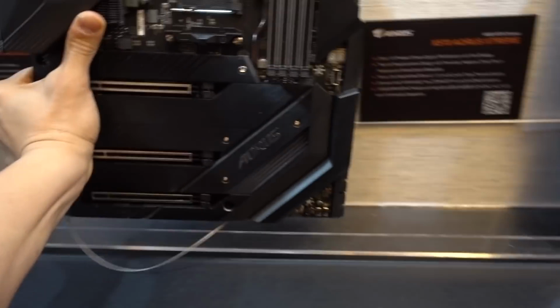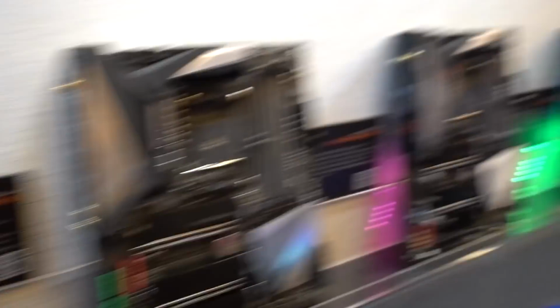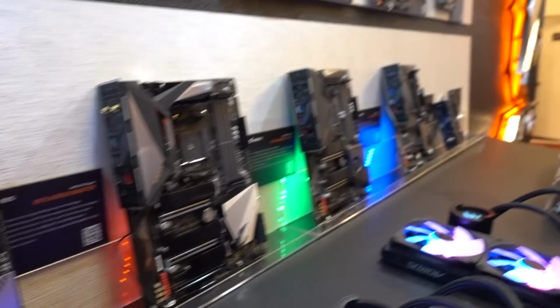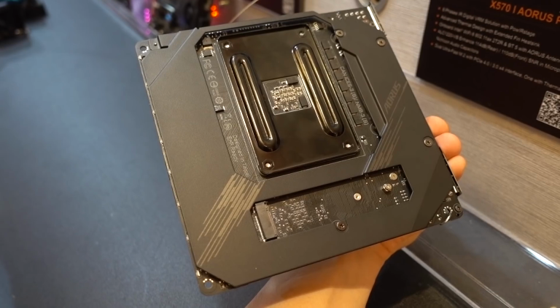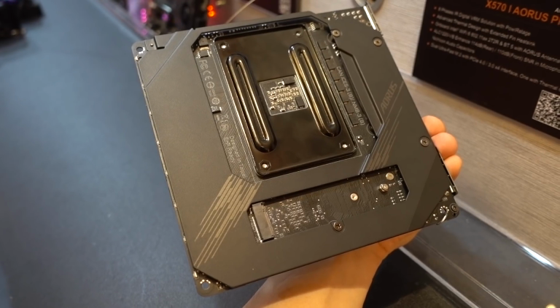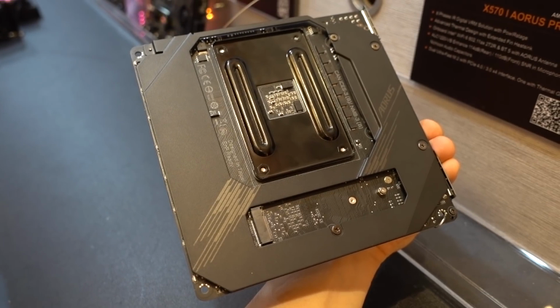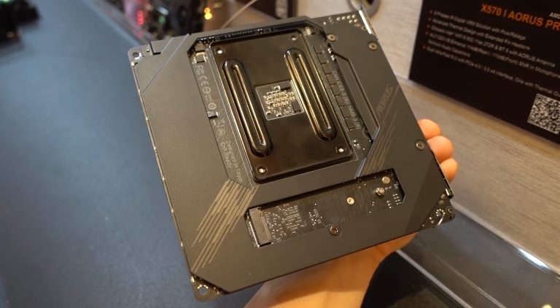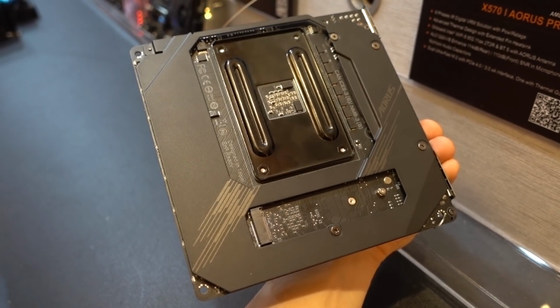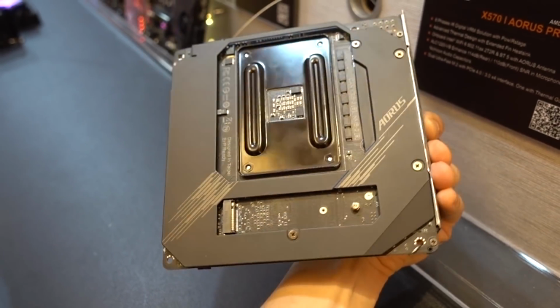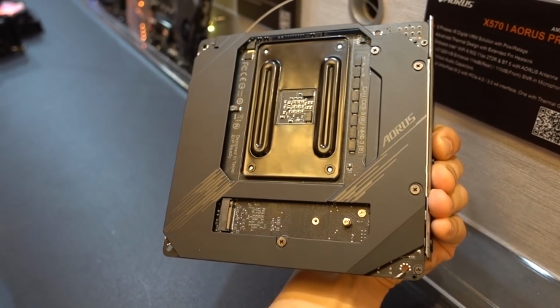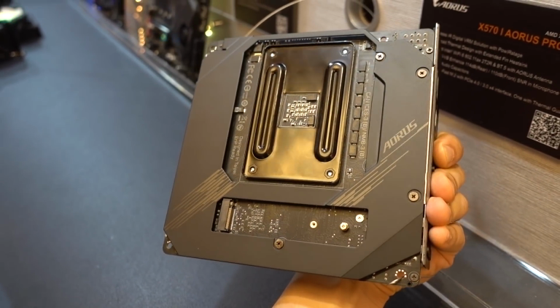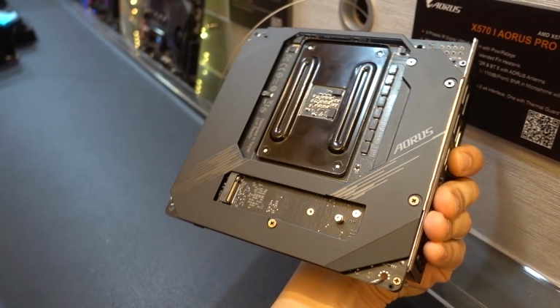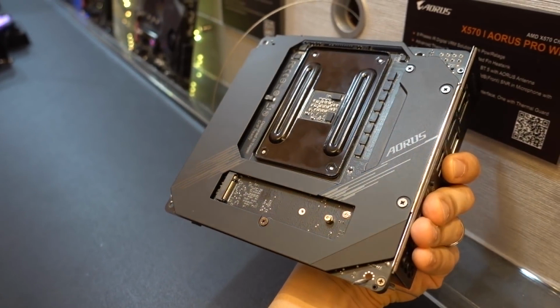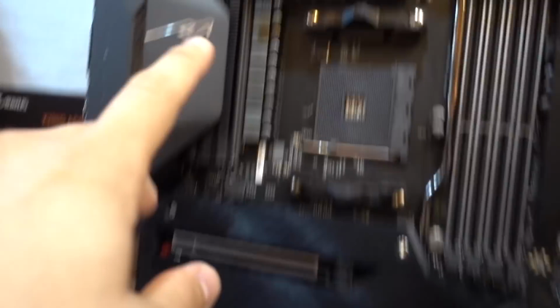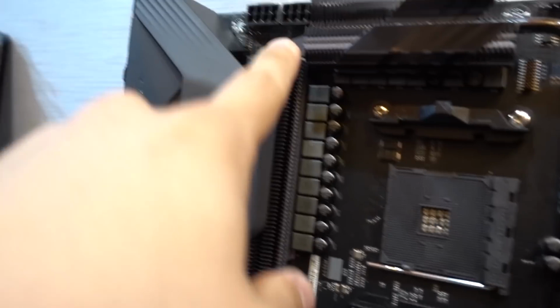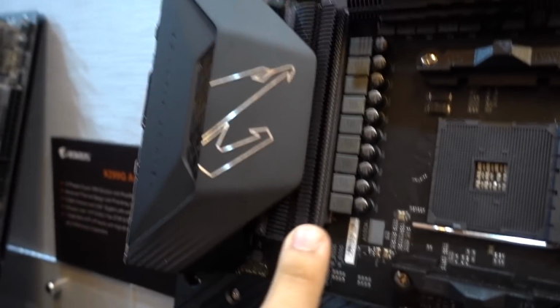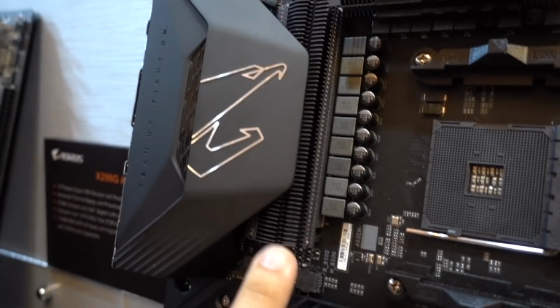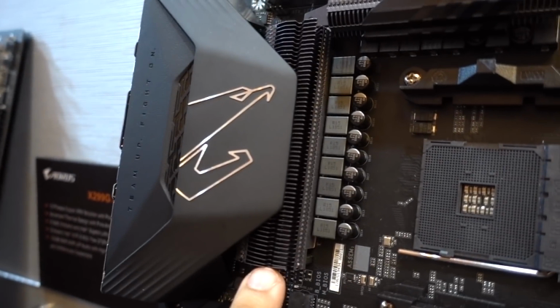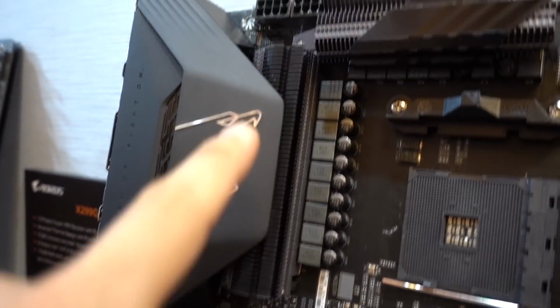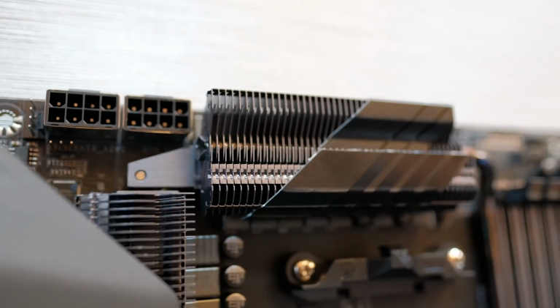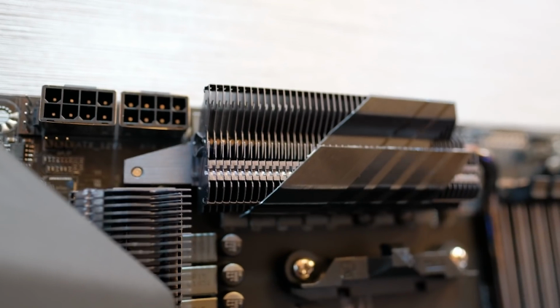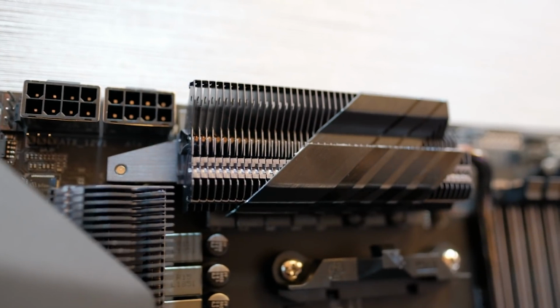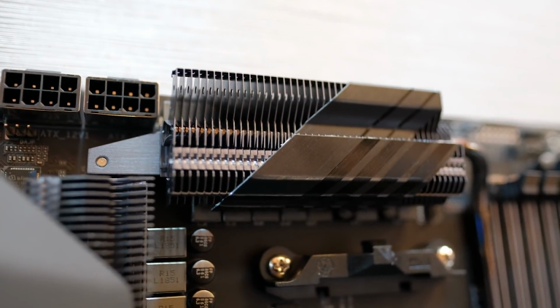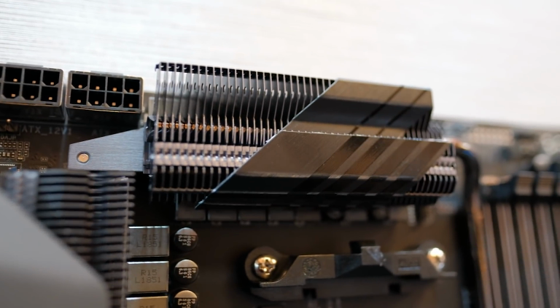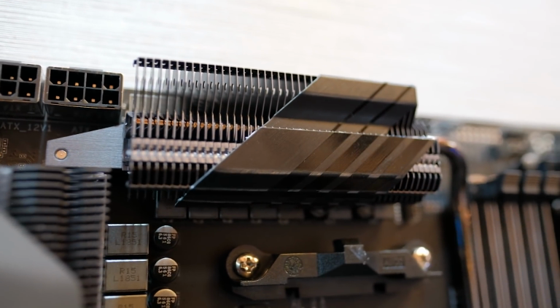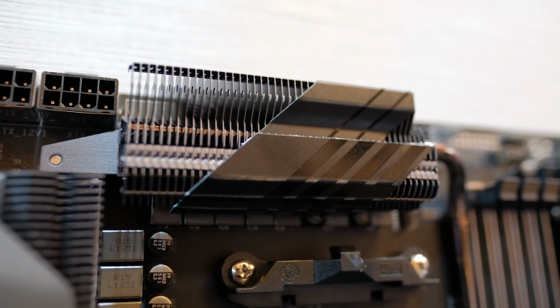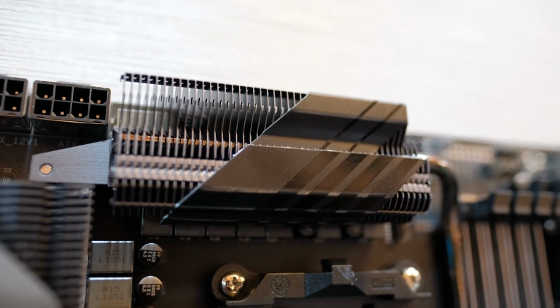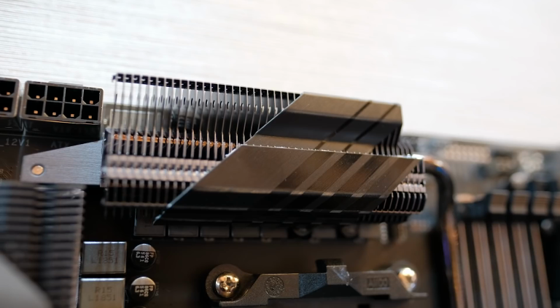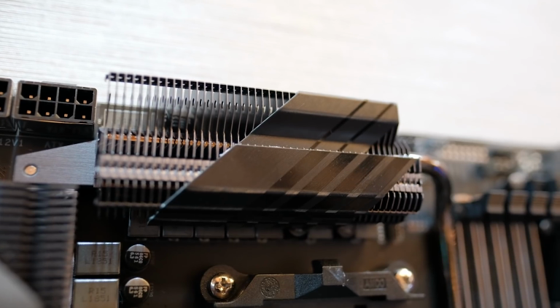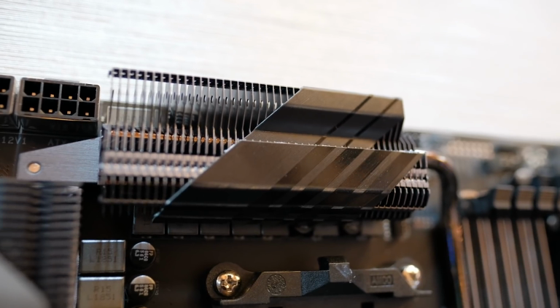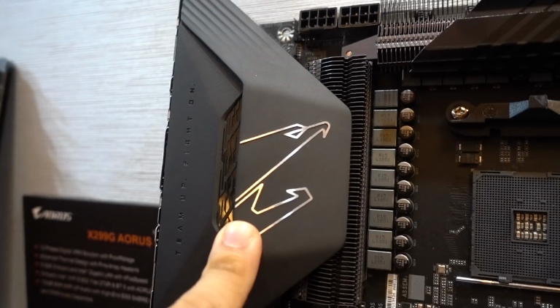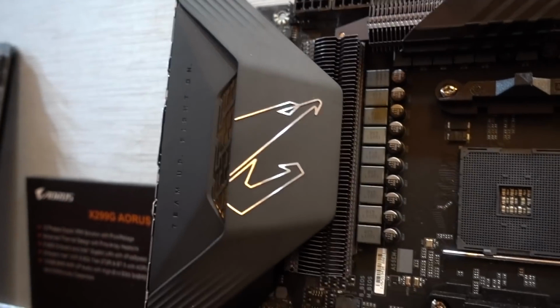There's actually a backplate on the Mini ITX board too. We have a very nice finstack heatsink here — this is actually a true heatsink, not just some fancy-looking thing that looks cool. I actually kind of like the blacked-out stealth look.